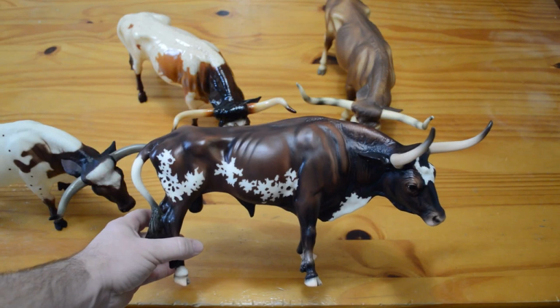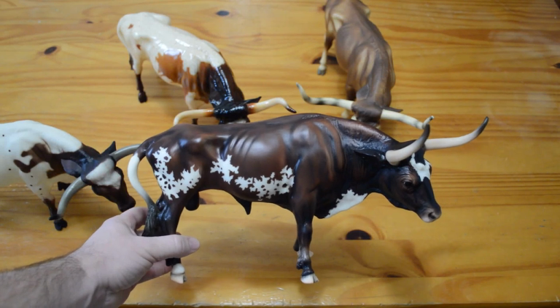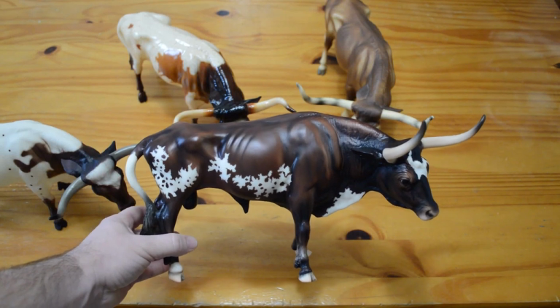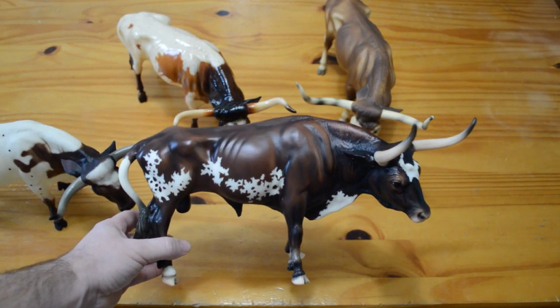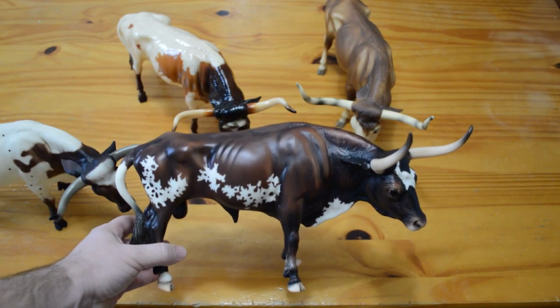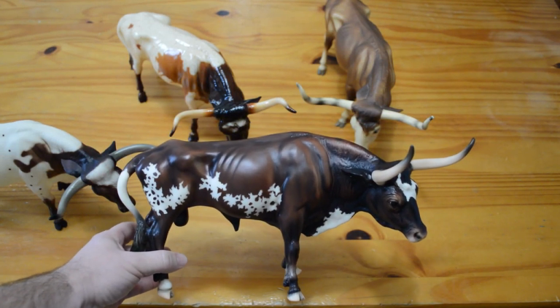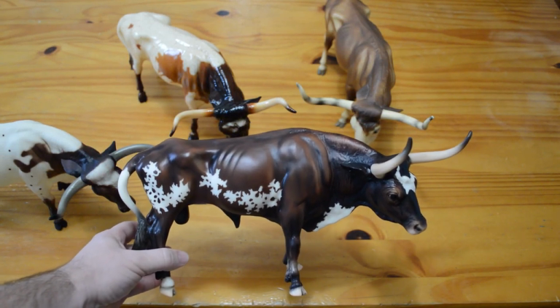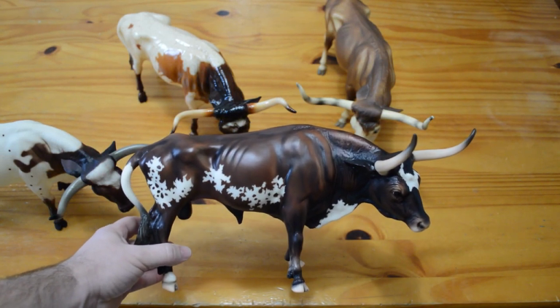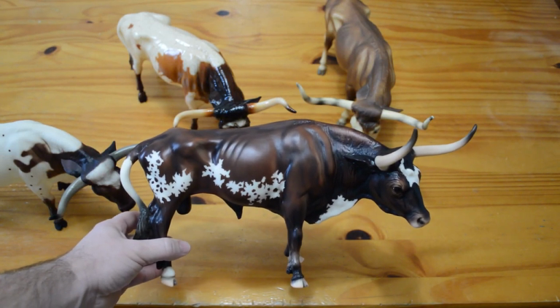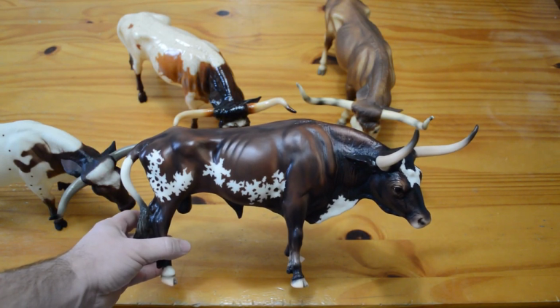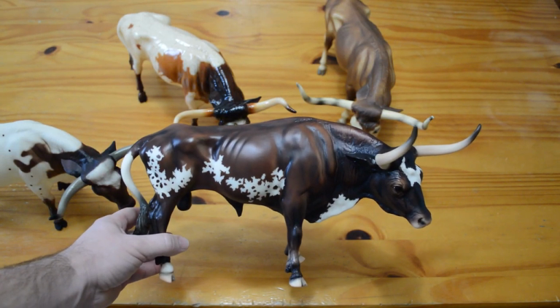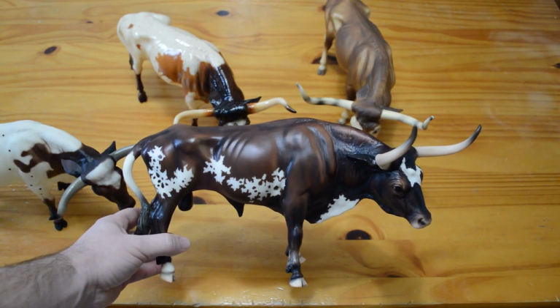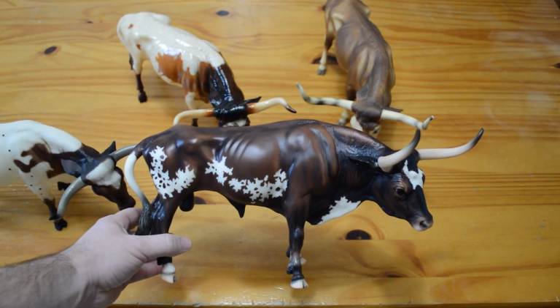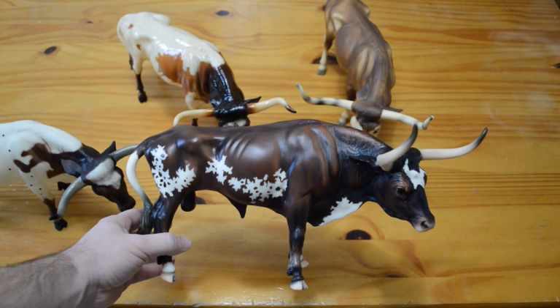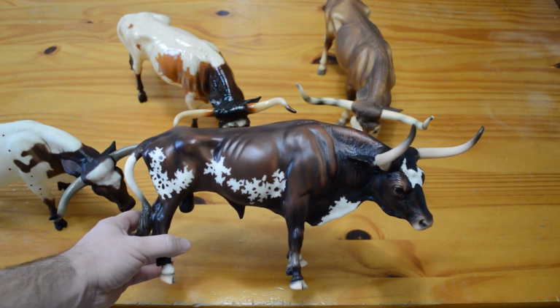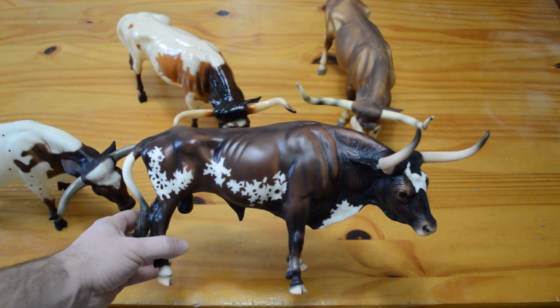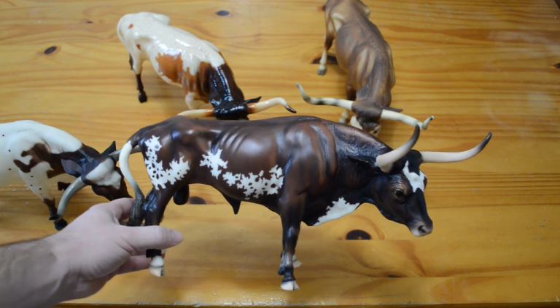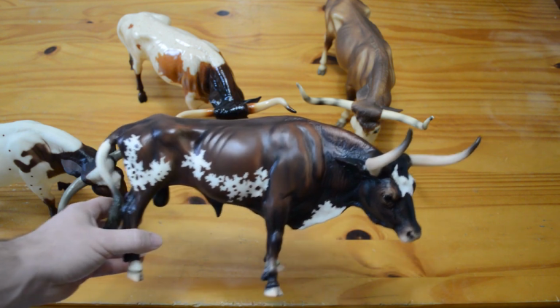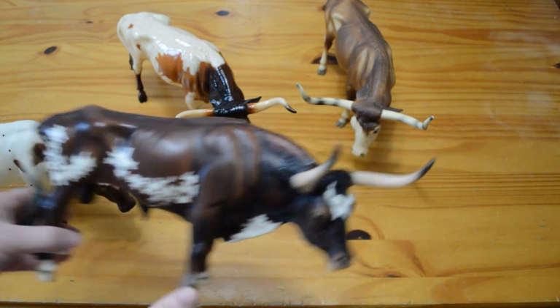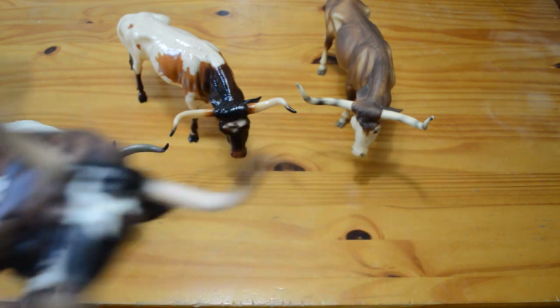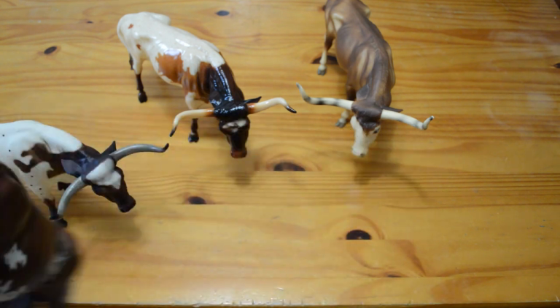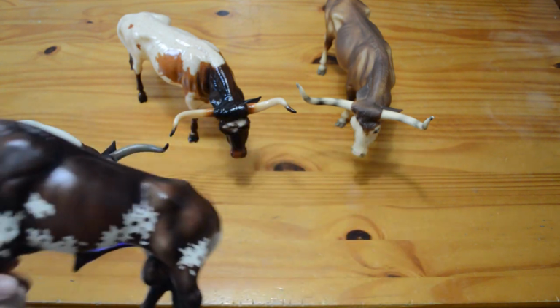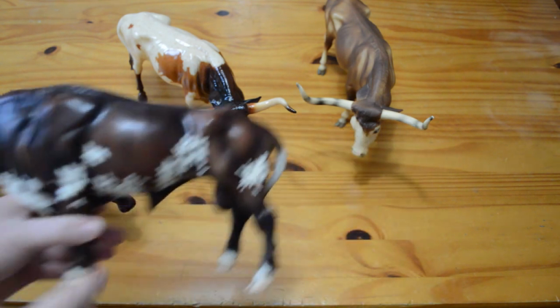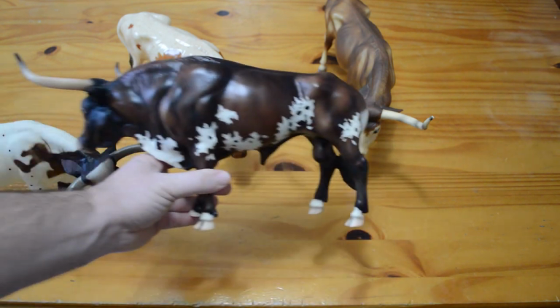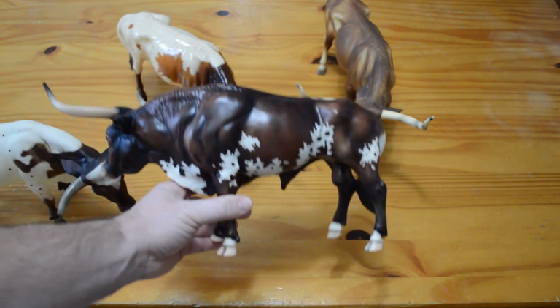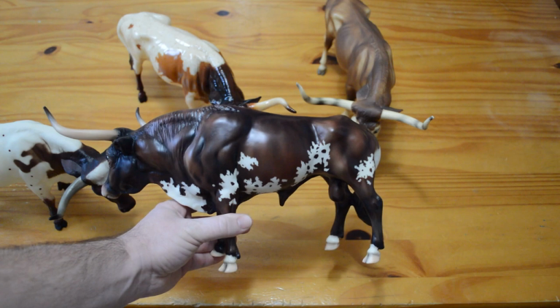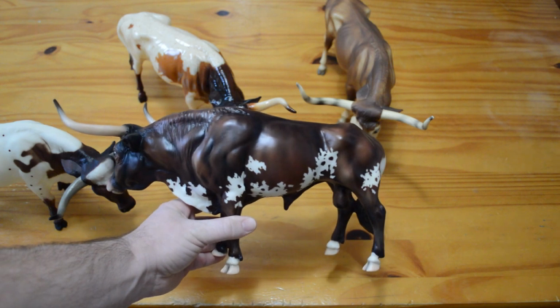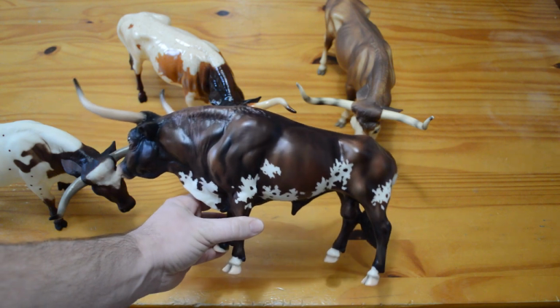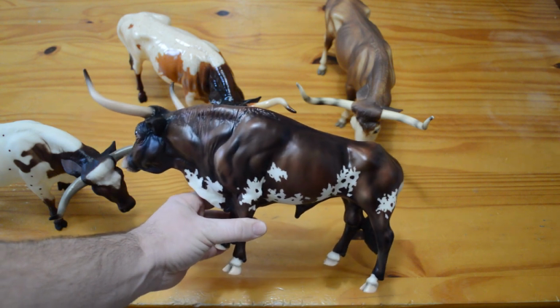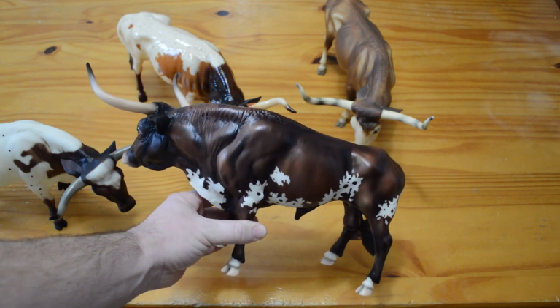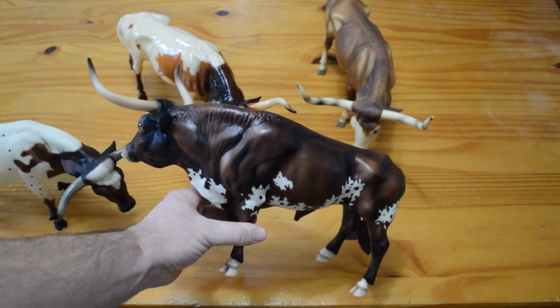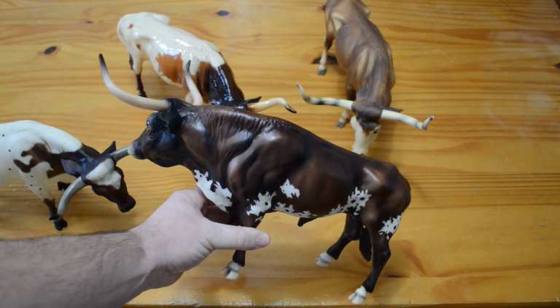Hi, this is Aiden's Toy Truck. I'm here today with four Breyer Texas Longhorn Bulls. The first one that you see here is Alamo. He was a 2007 Briarfest tent special run and a run of 750 pieces.